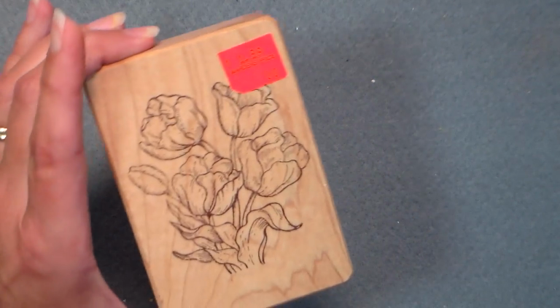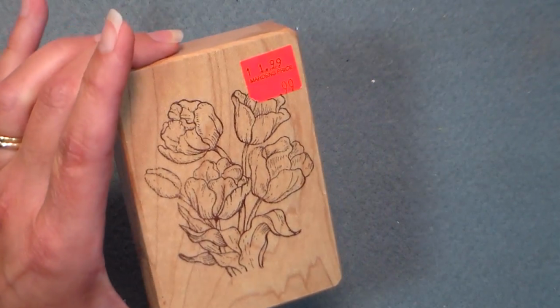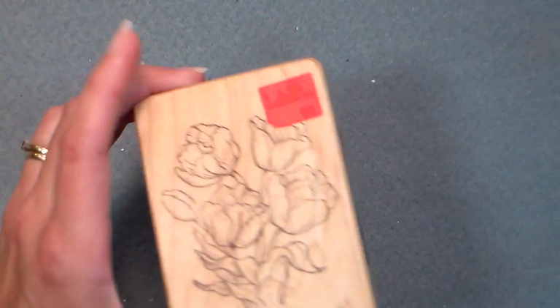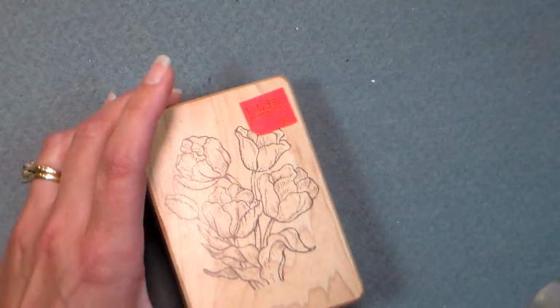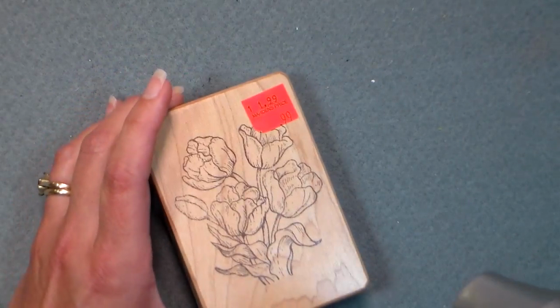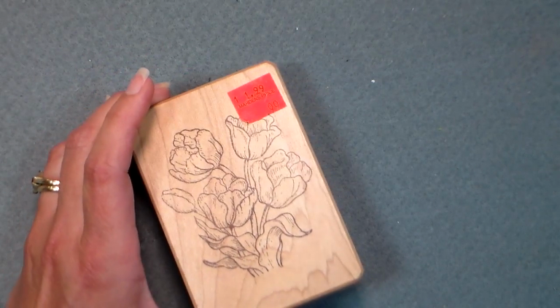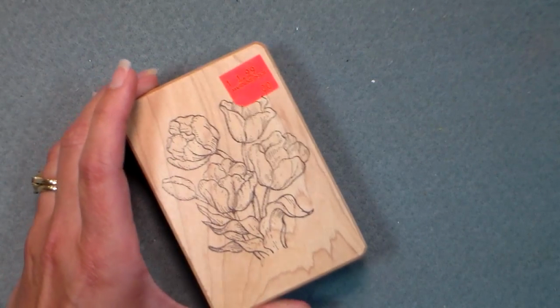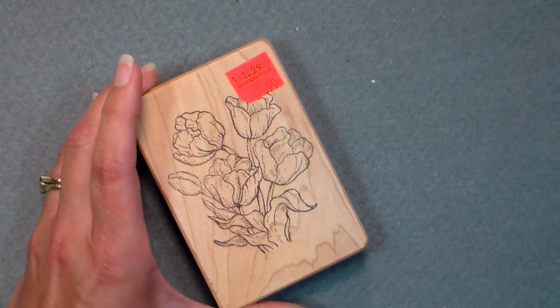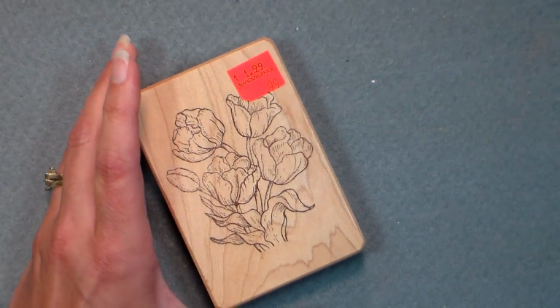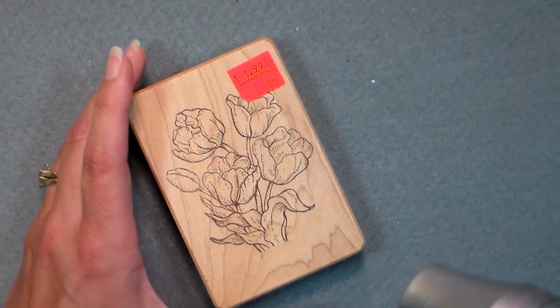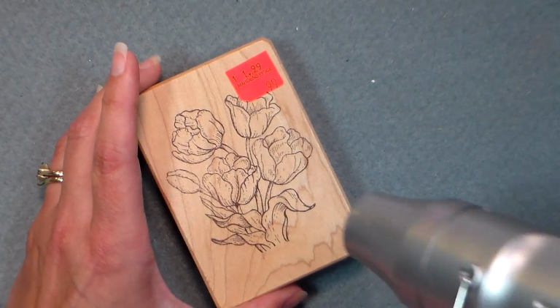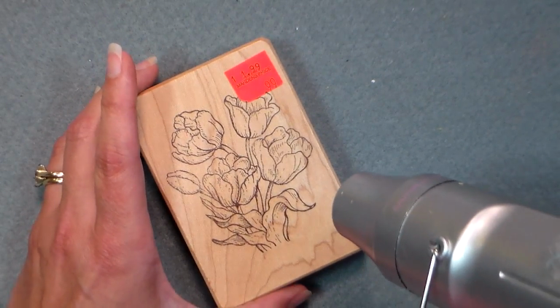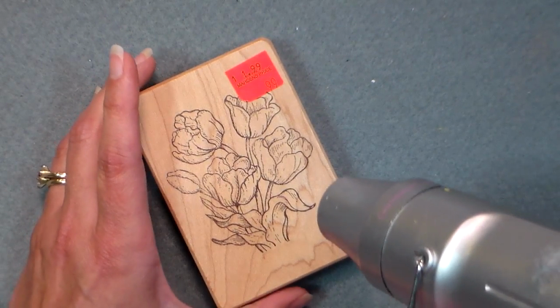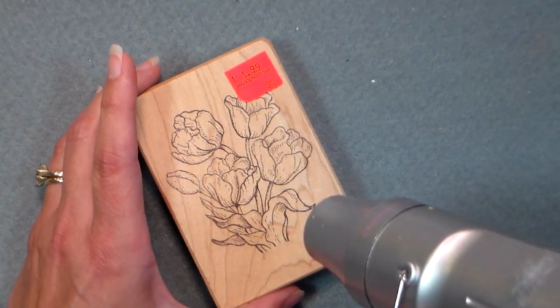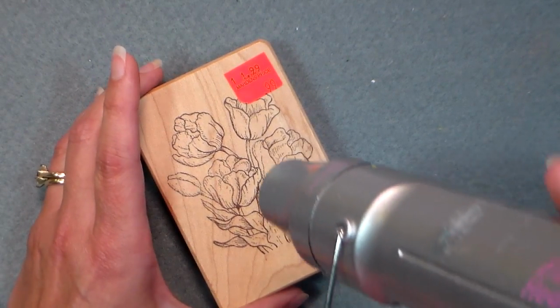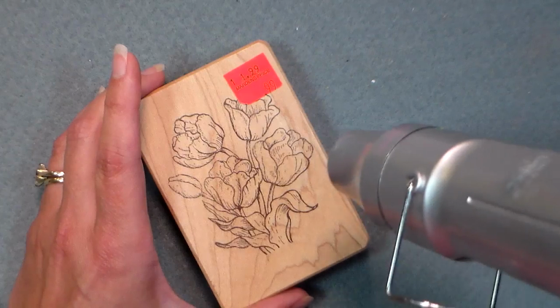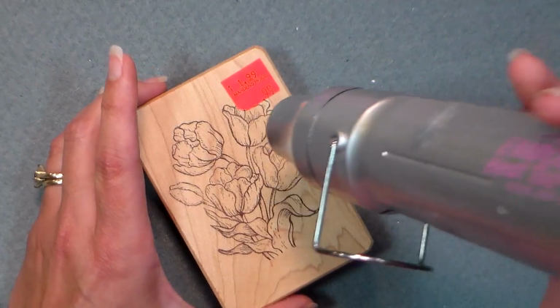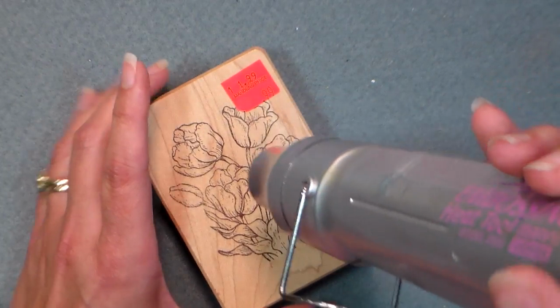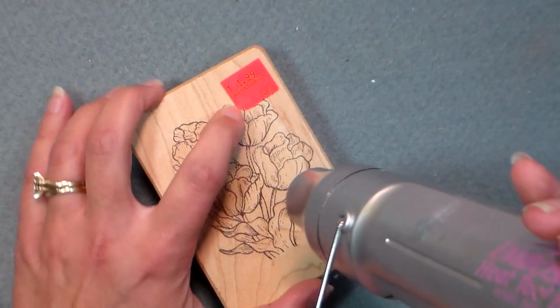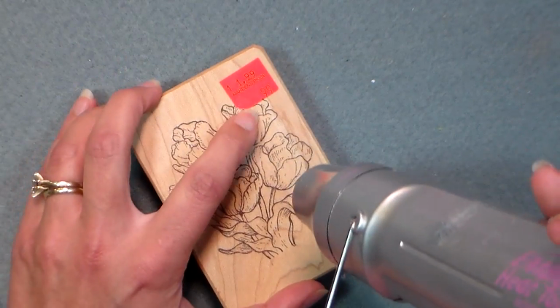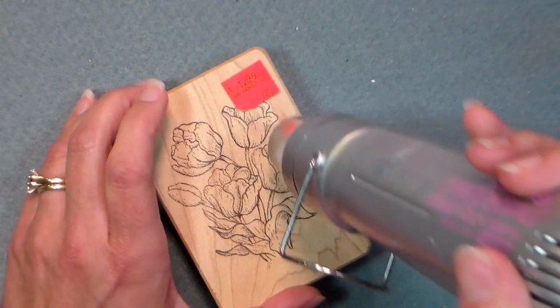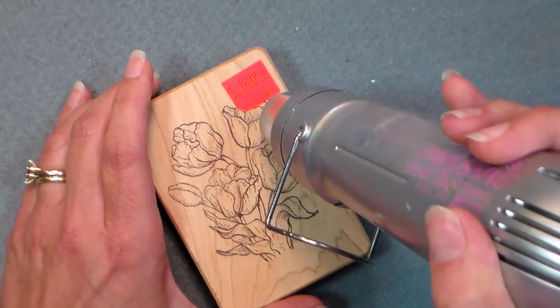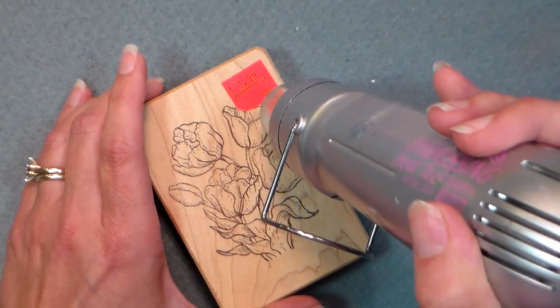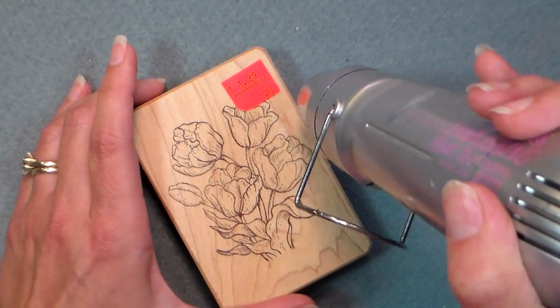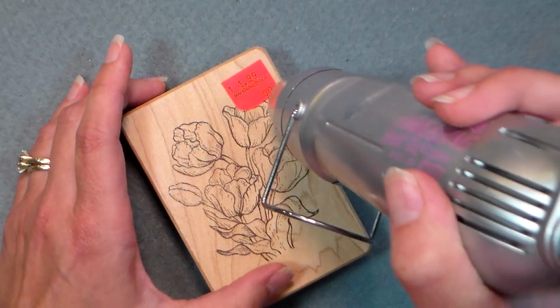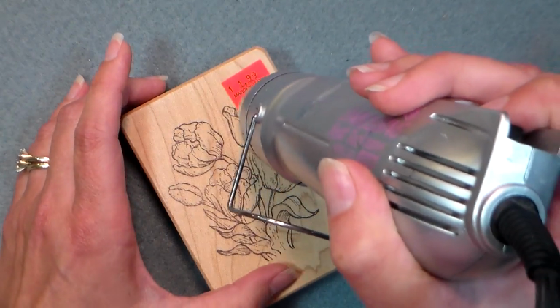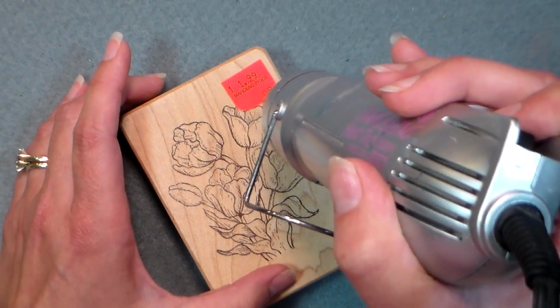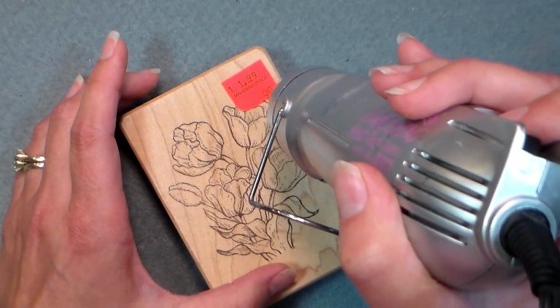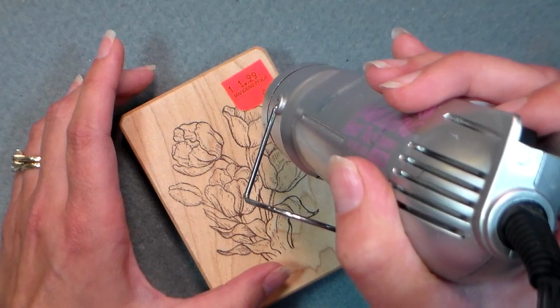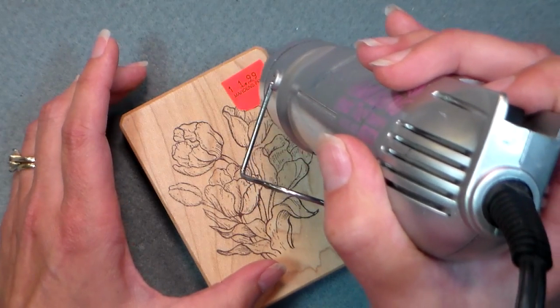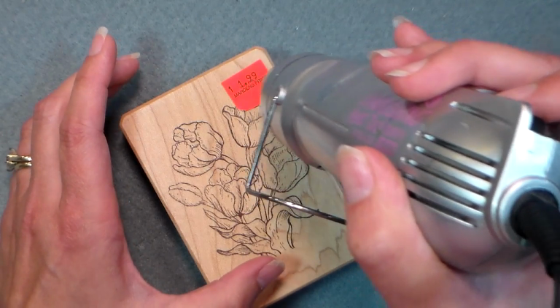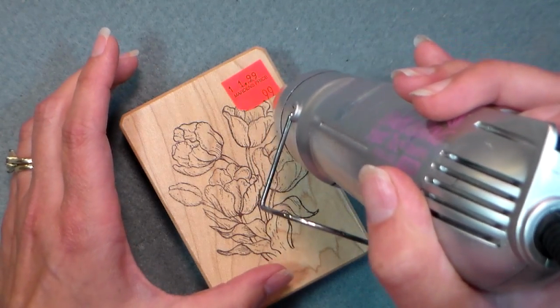I got this beautiful rubber stamp for 99 cents at Martin's, but maybe I don't want the whole world to know that I paid 99 cents for this and I want people to think I paid $12.50. But if I want to take that price tag off, all you have to do is heat it up for a few seconds with a heat tool.